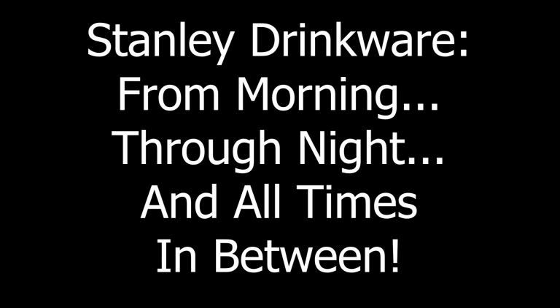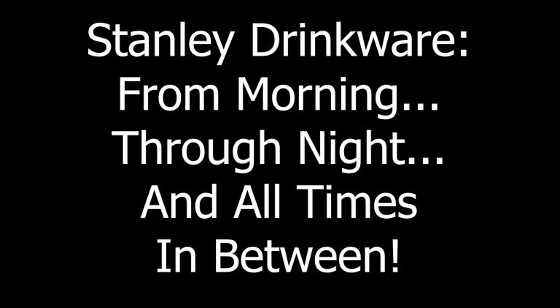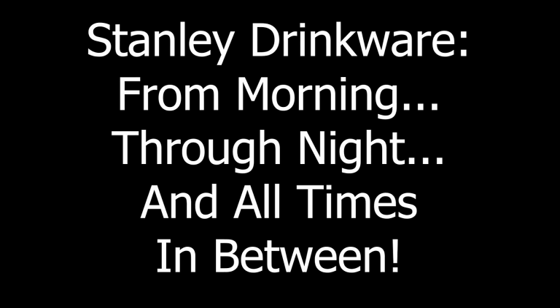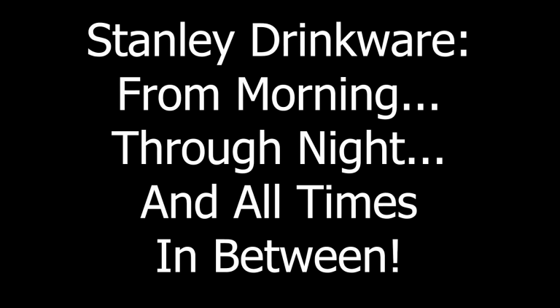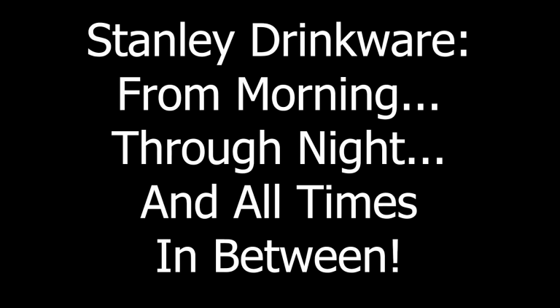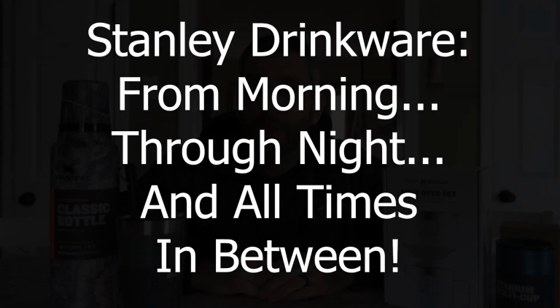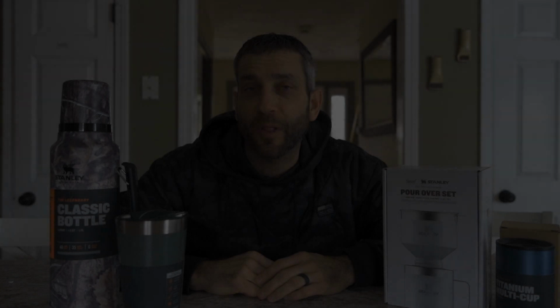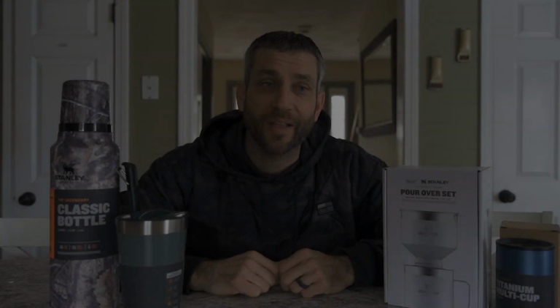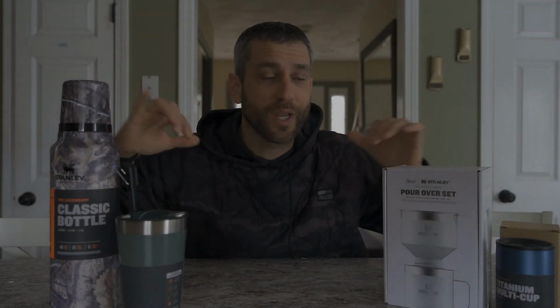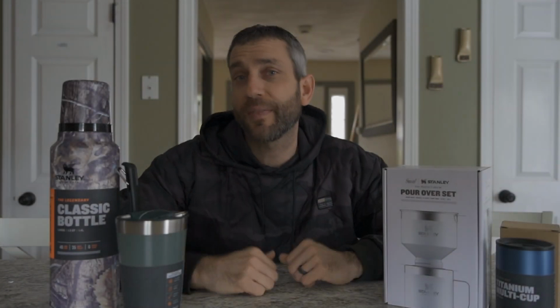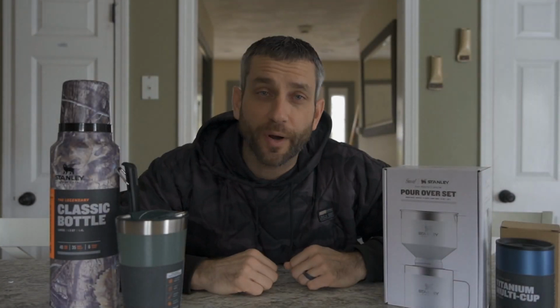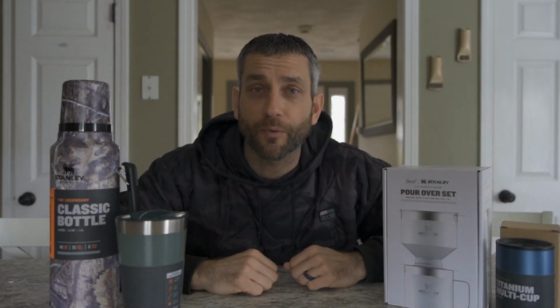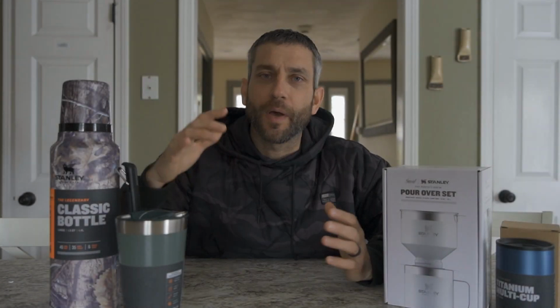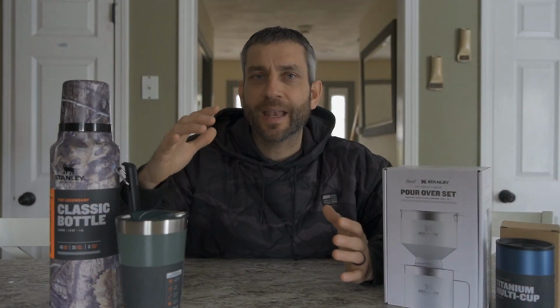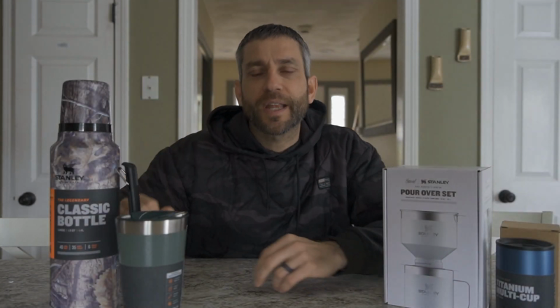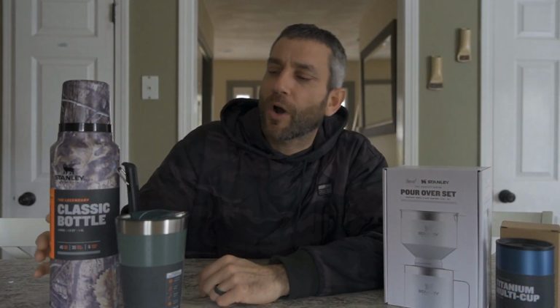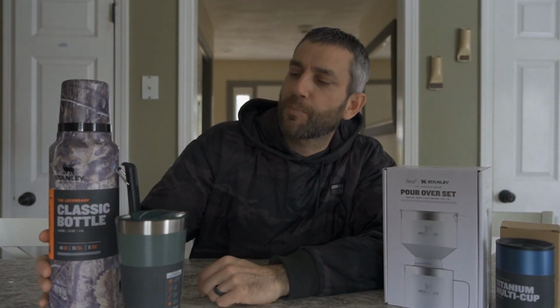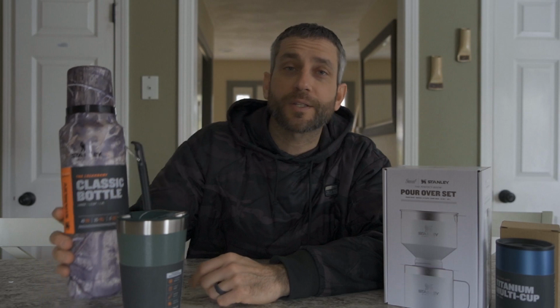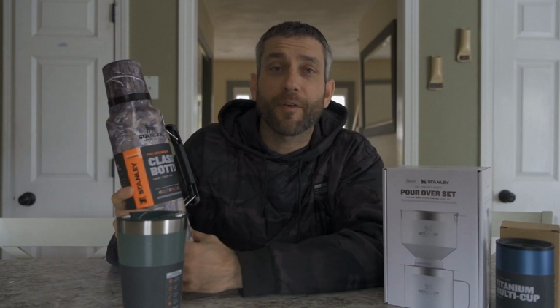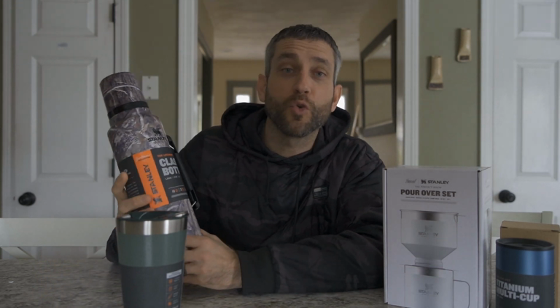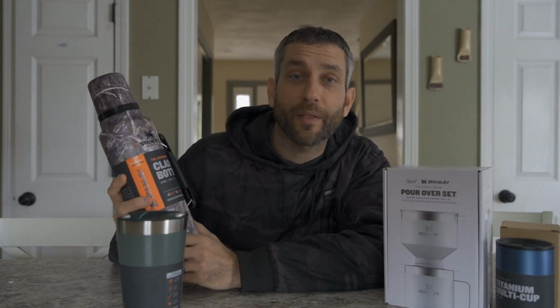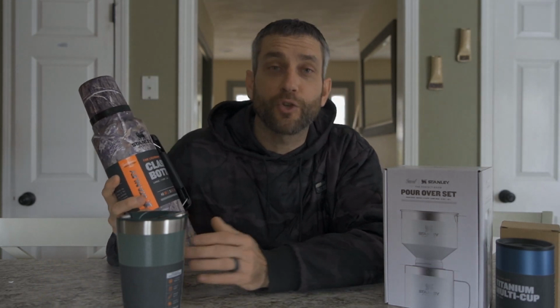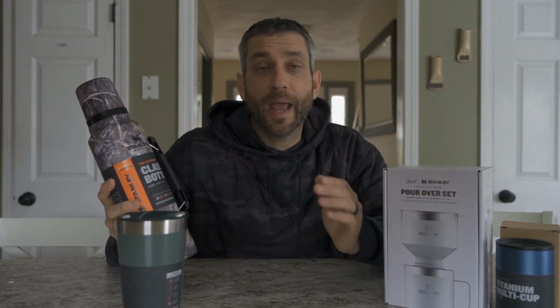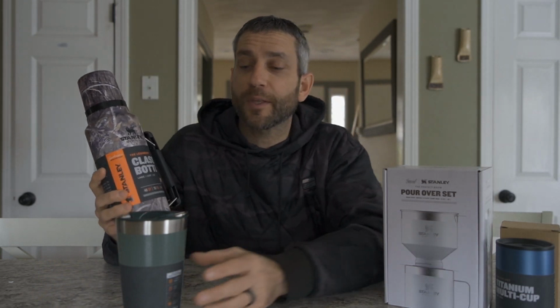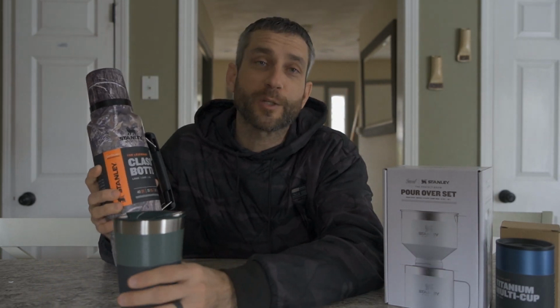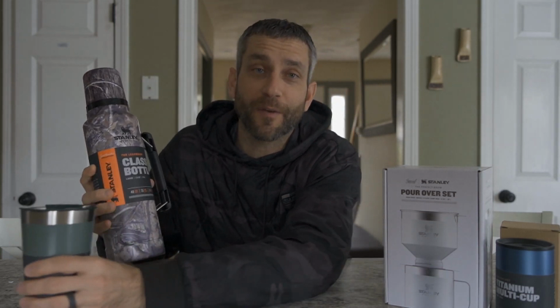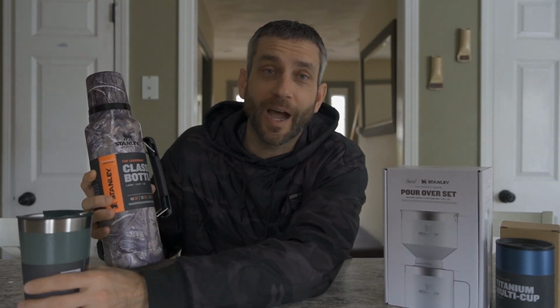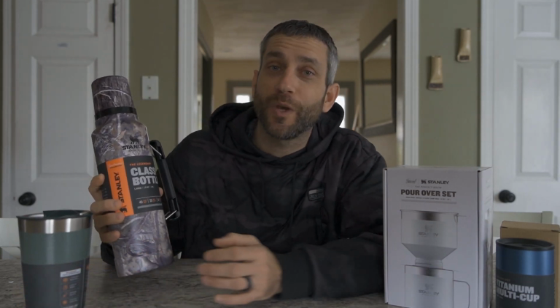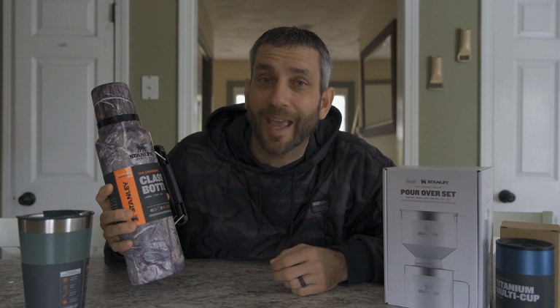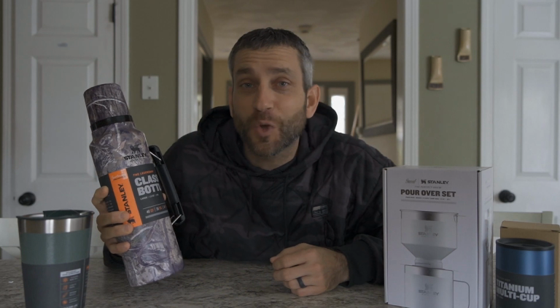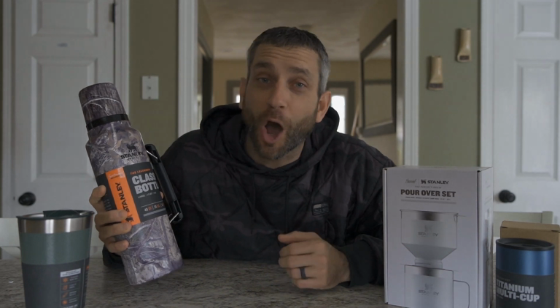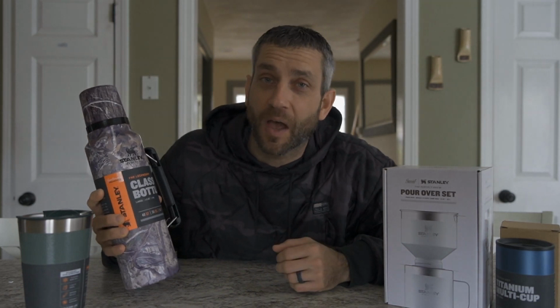I'd like to say thank you very much to the people at Stanley who did provide these products for review. Stanley products are products that I have come to greatly enjoy. At this point, I do need to get into coffee time.